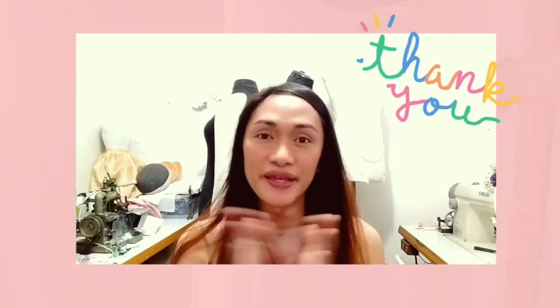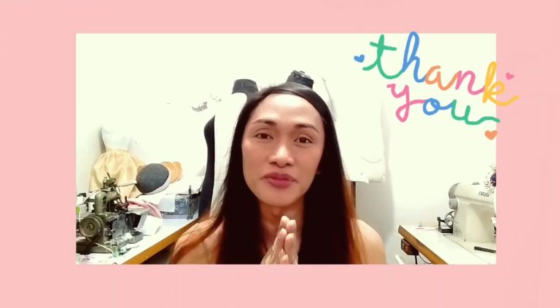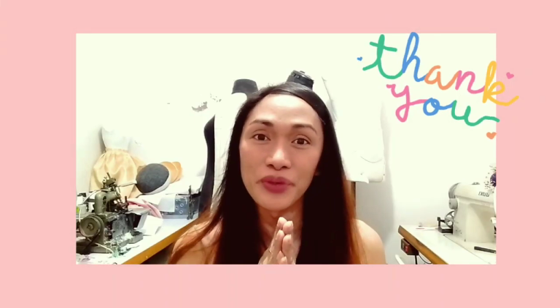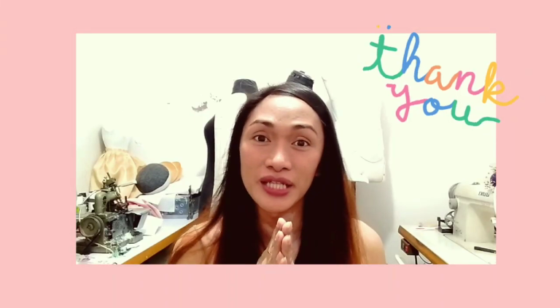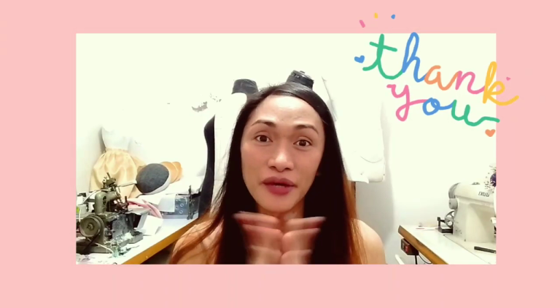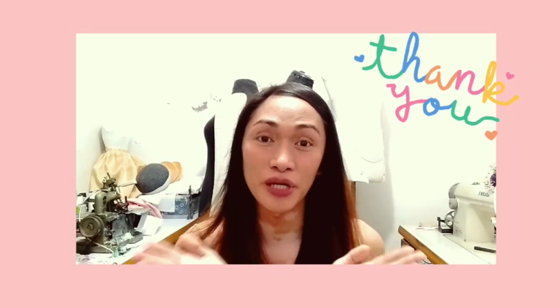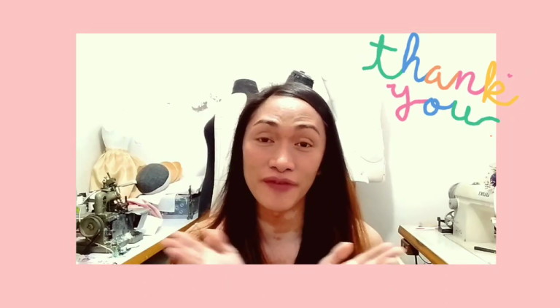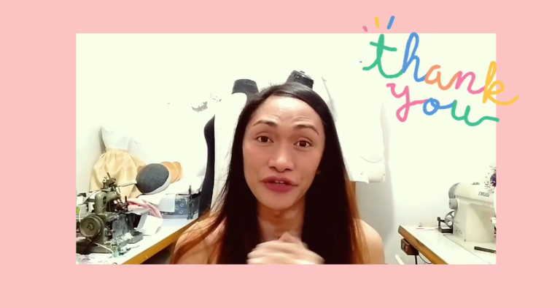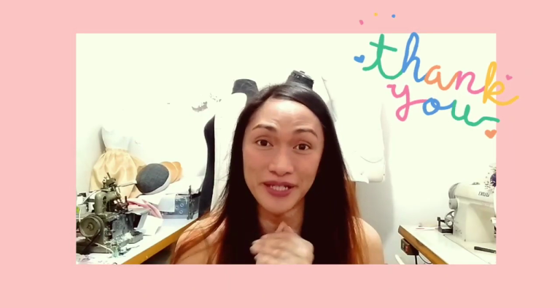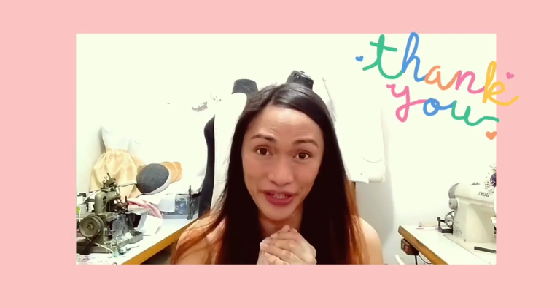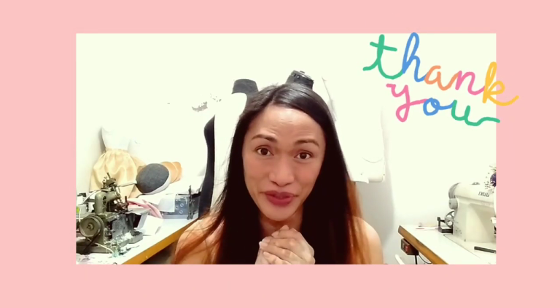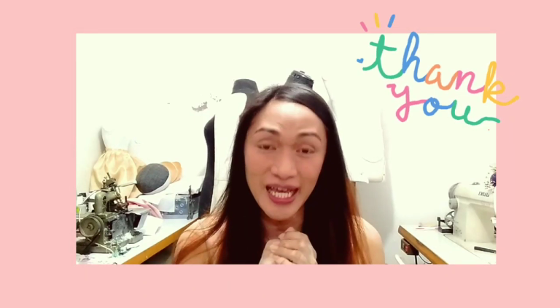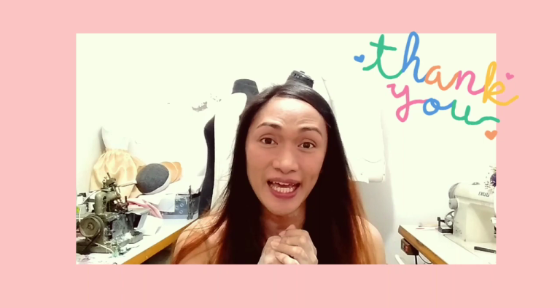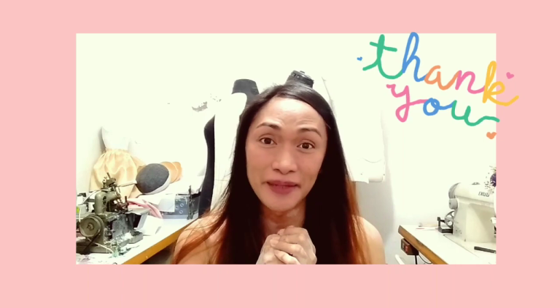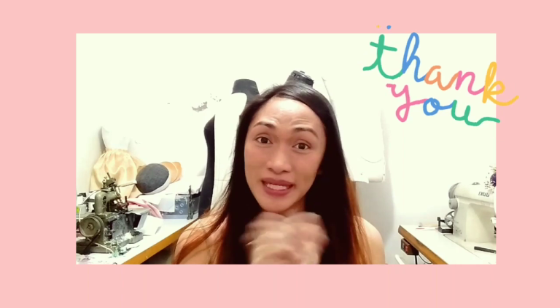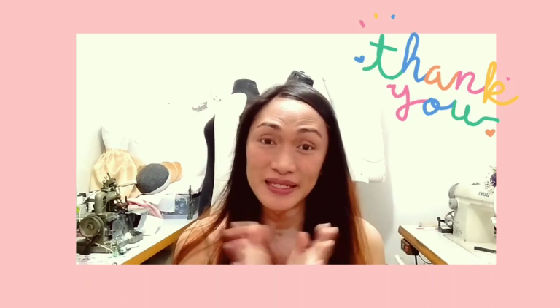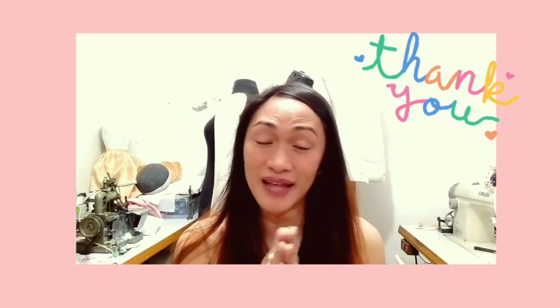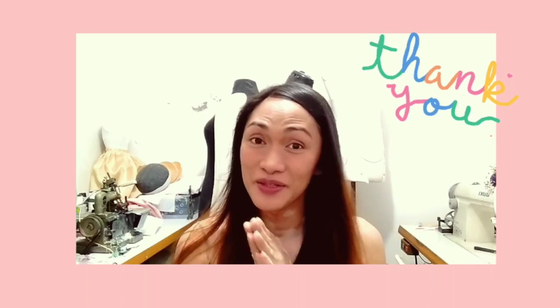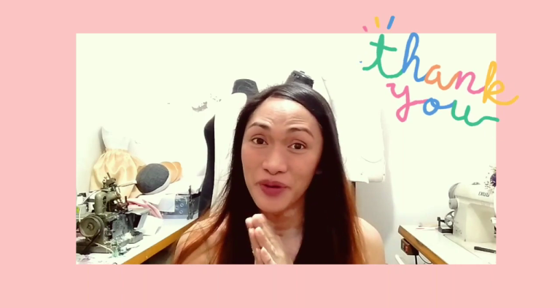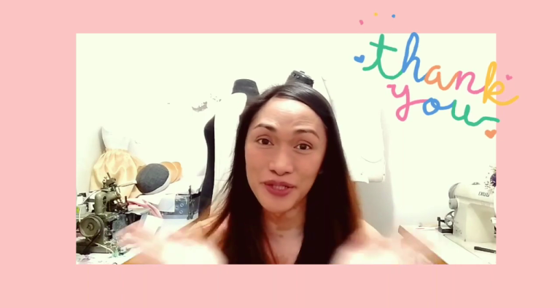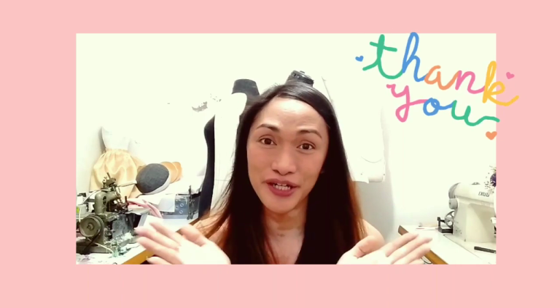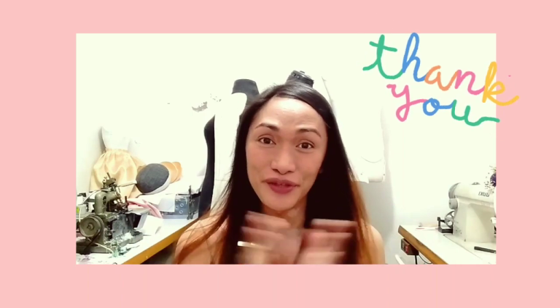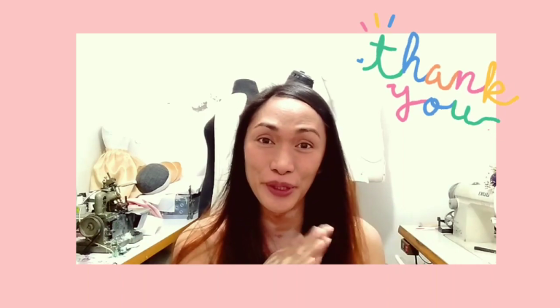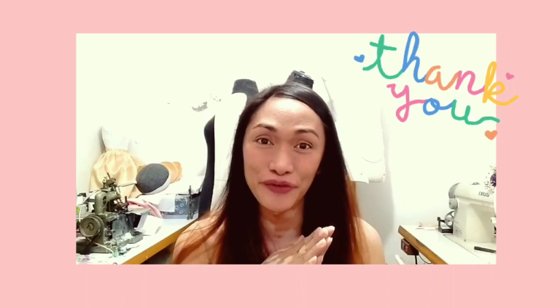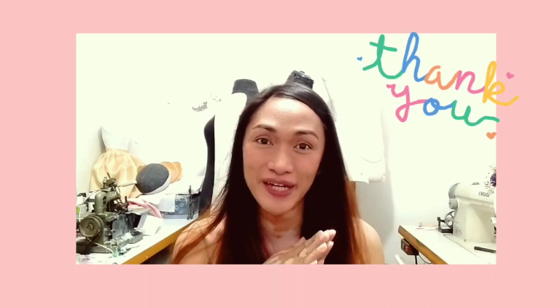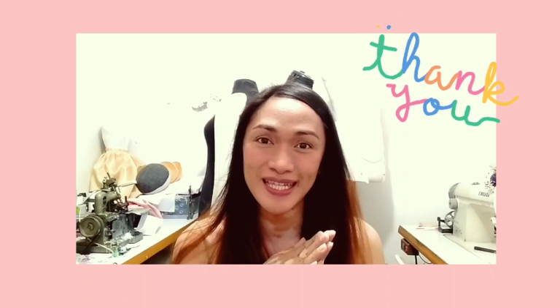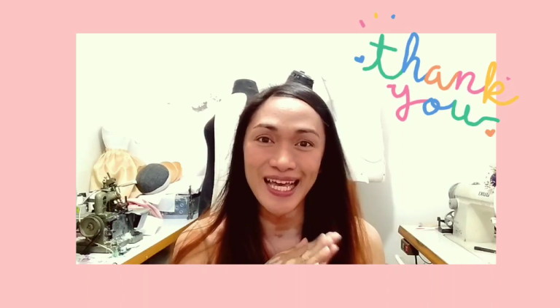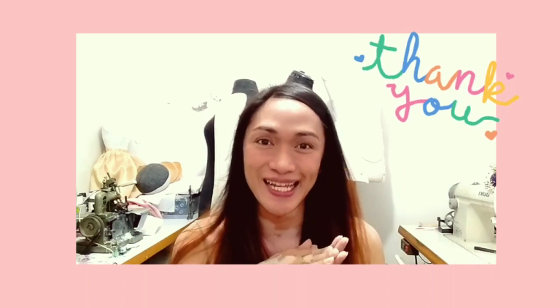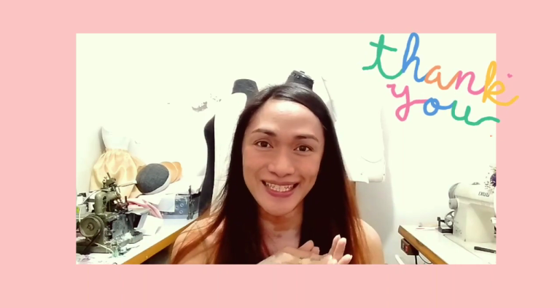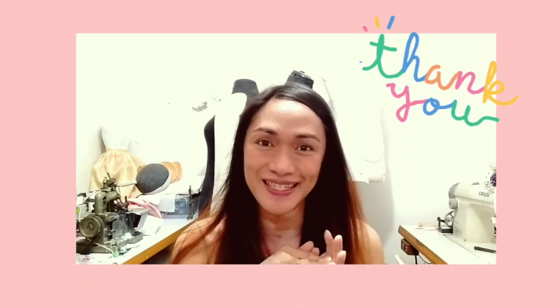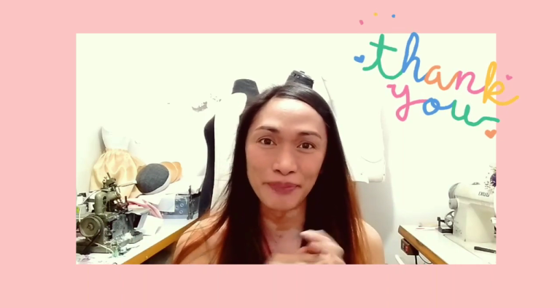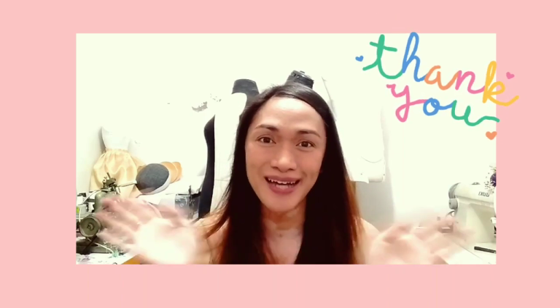Thank you so much for watching. I hope you learned something new from this video. Please like, subscribe, and share this video with all of your friends. I'll see you next time. Bye!